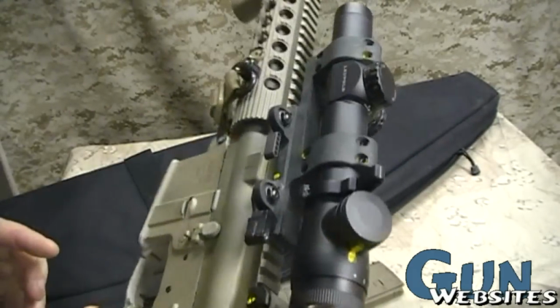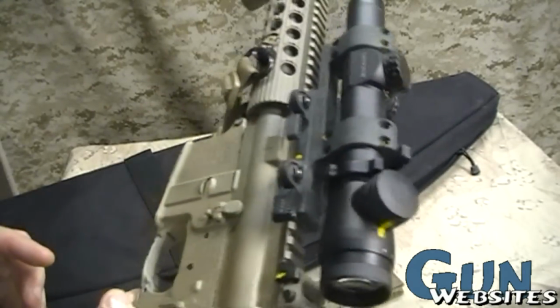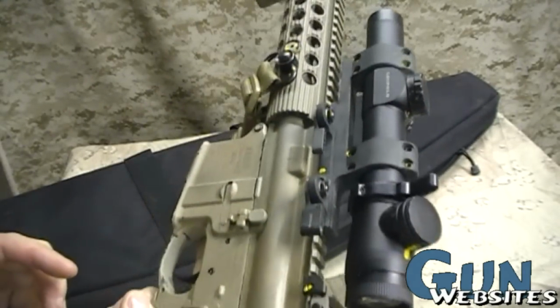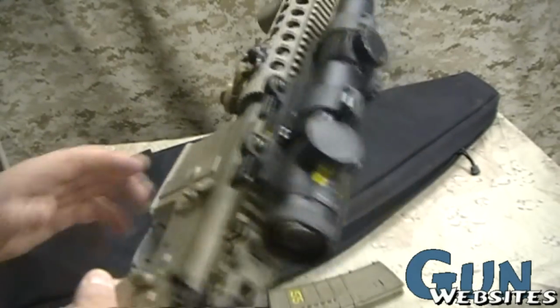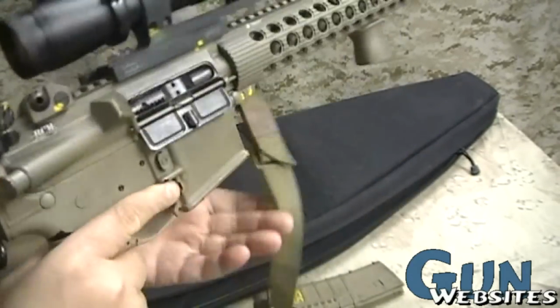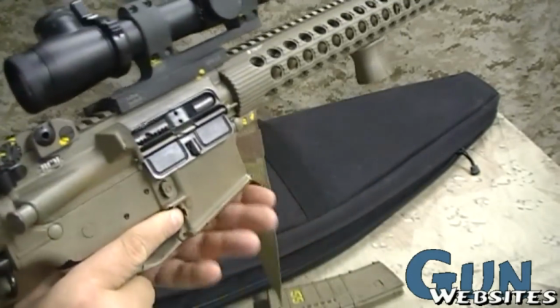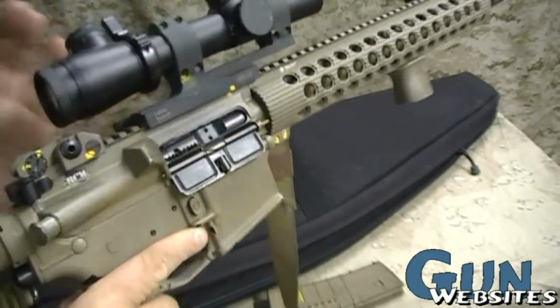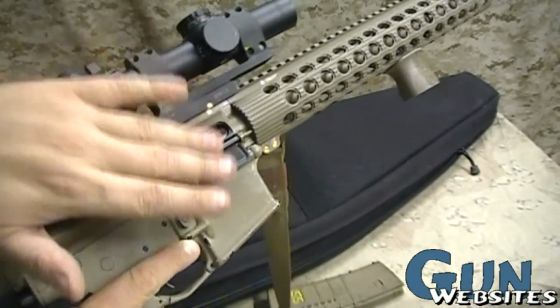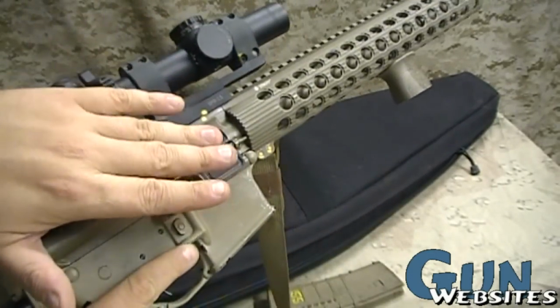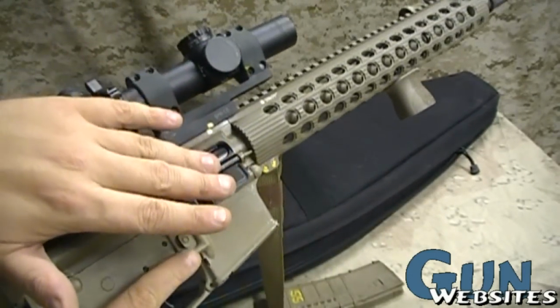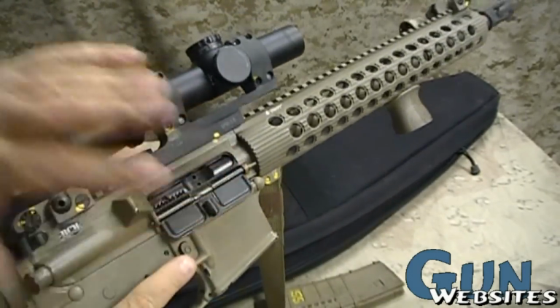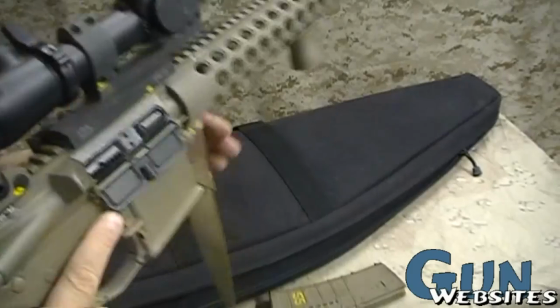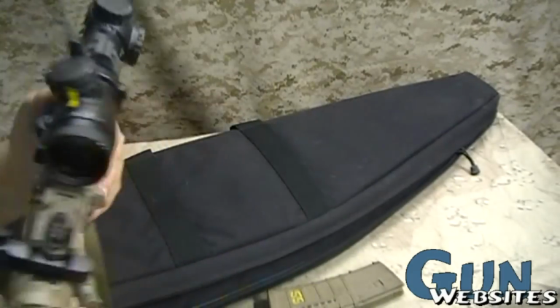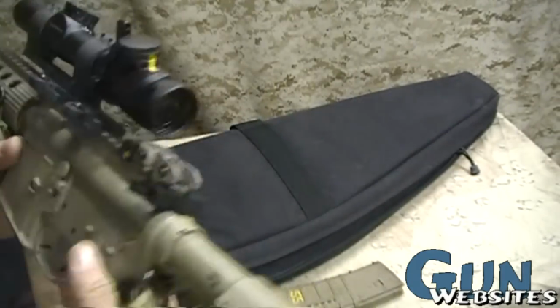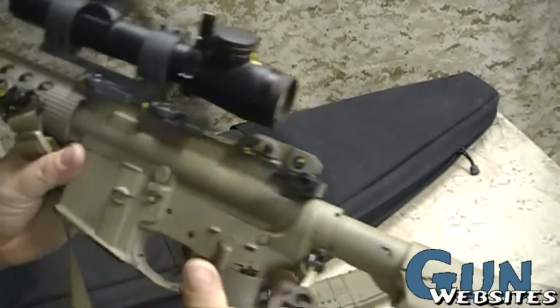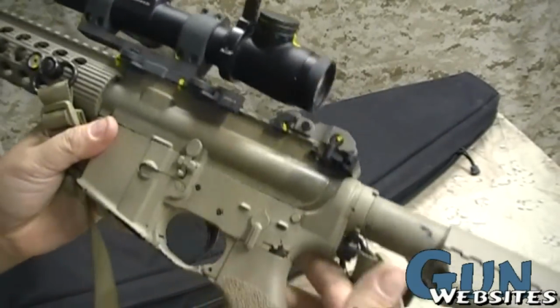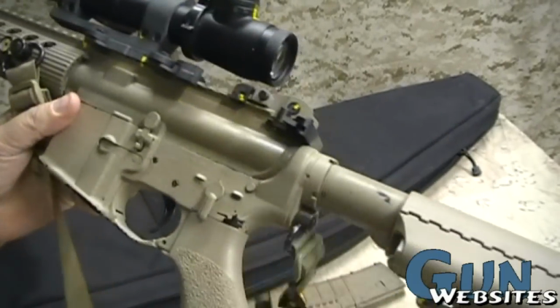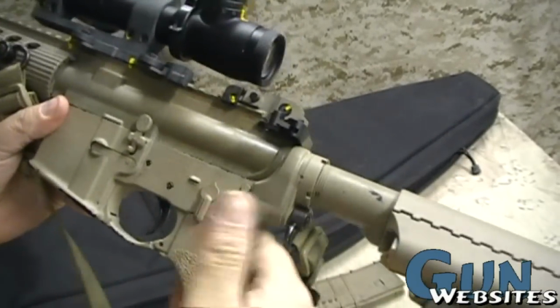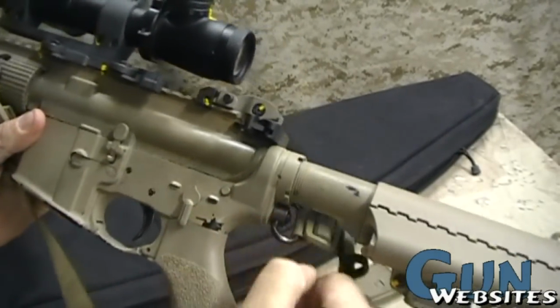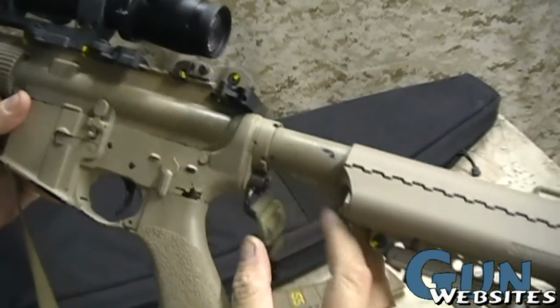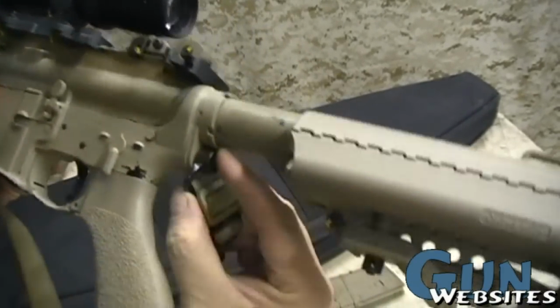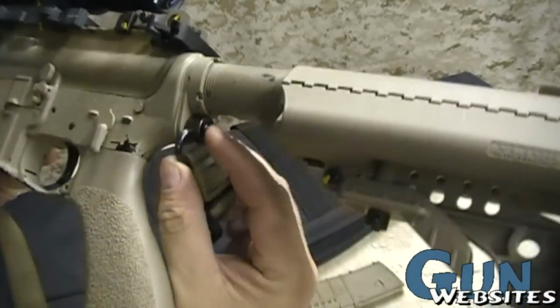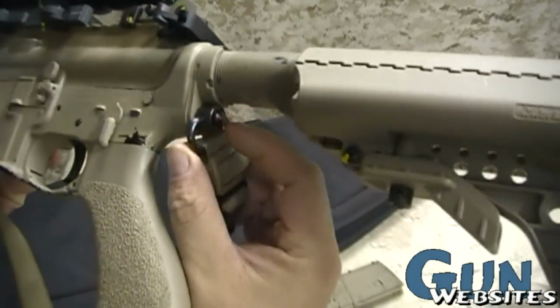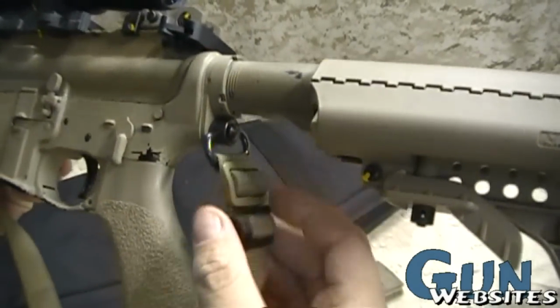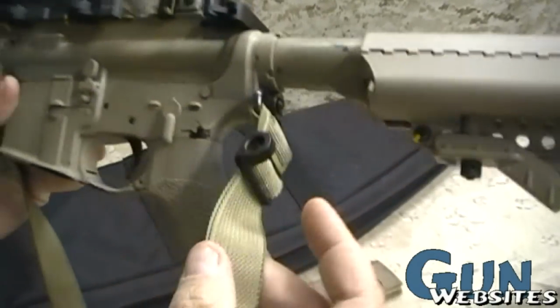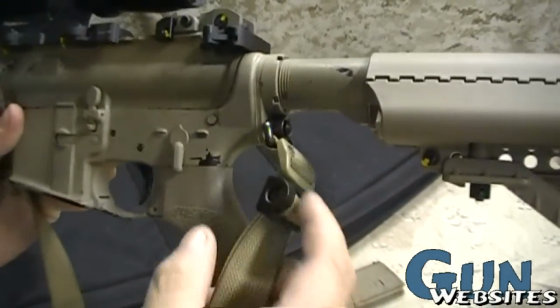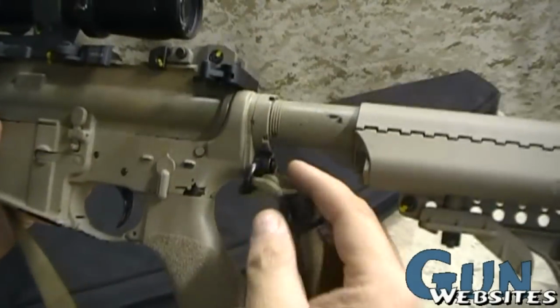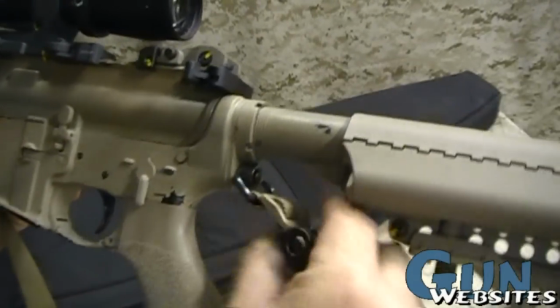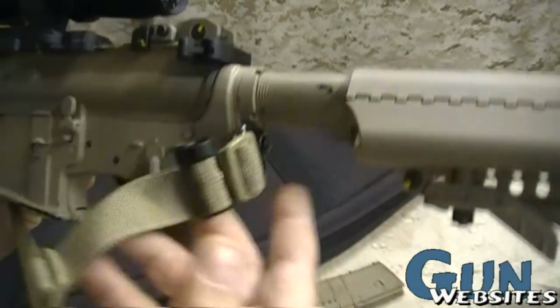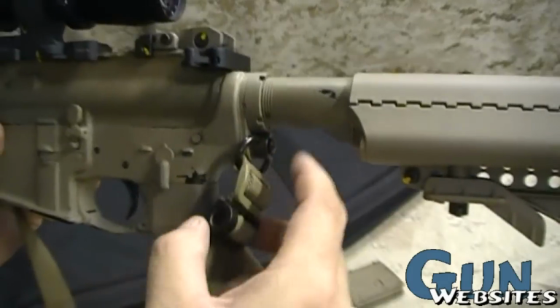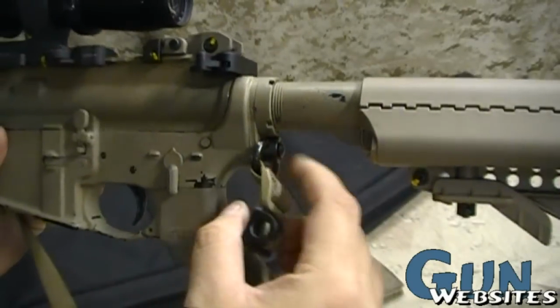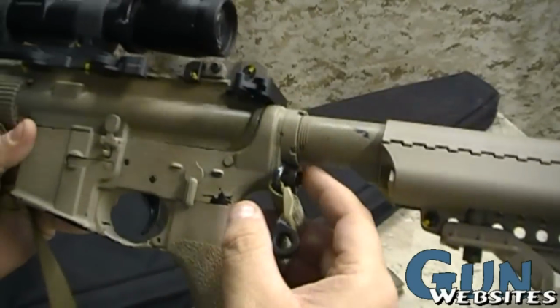First off, we've removed the magazine and showed that it's cleared. Now let's take it apart. First, let's take off the sling because it's an accessory.